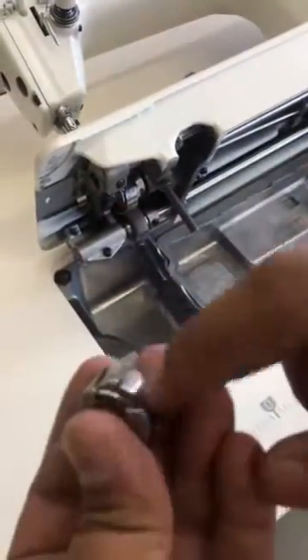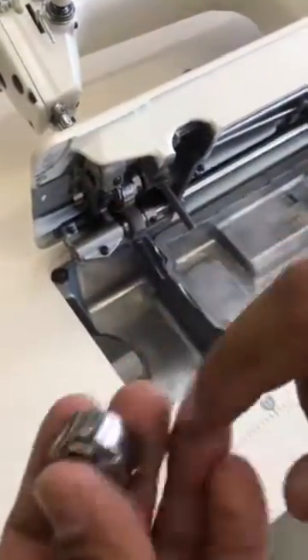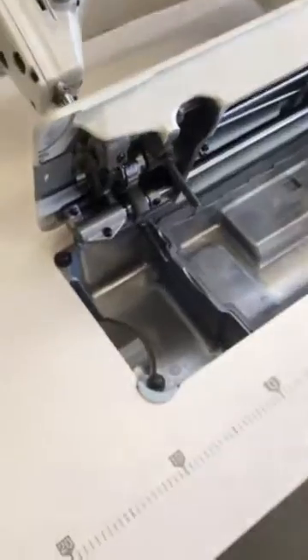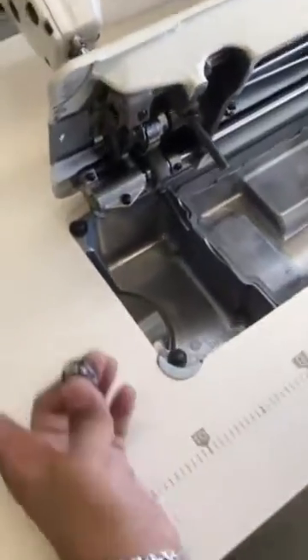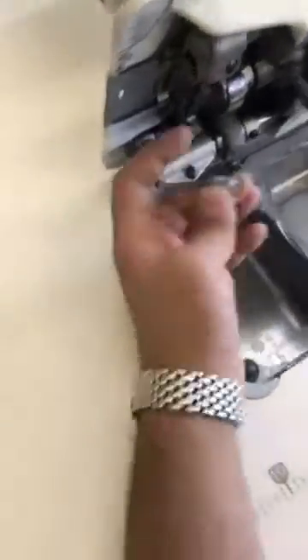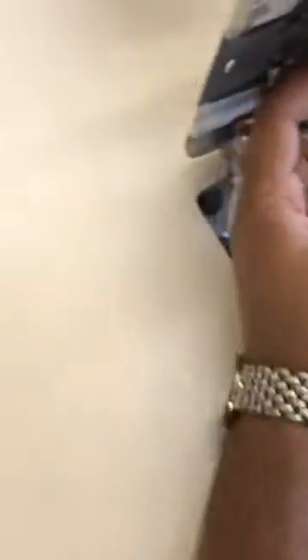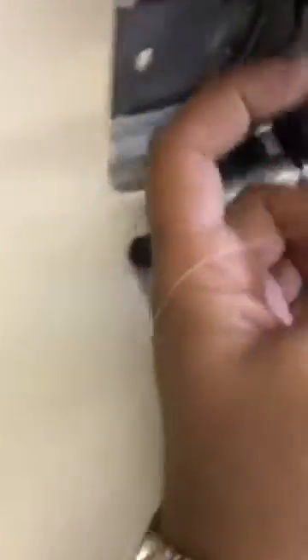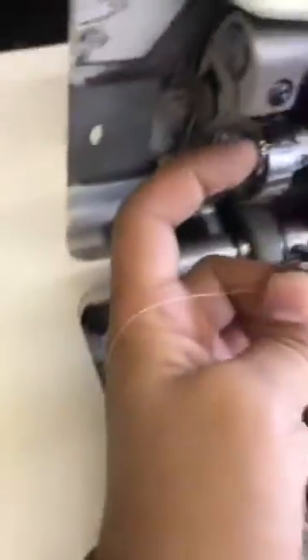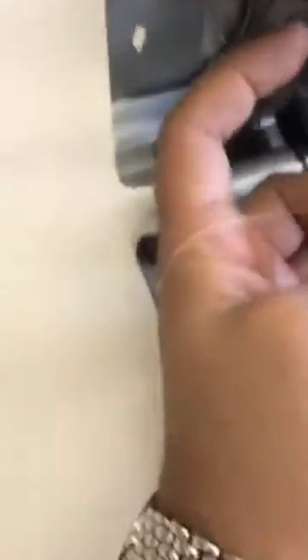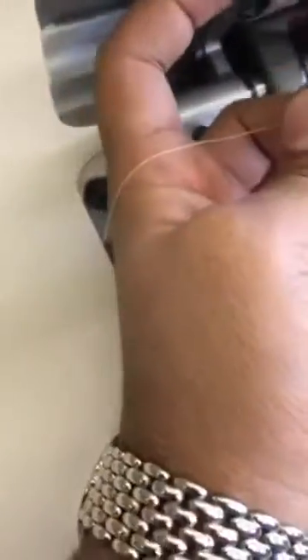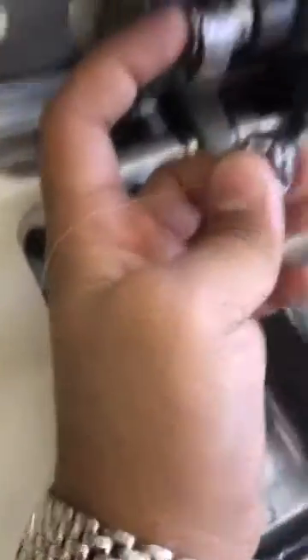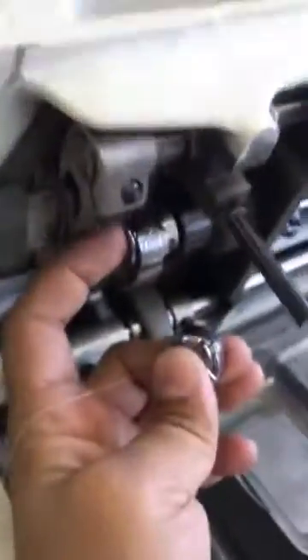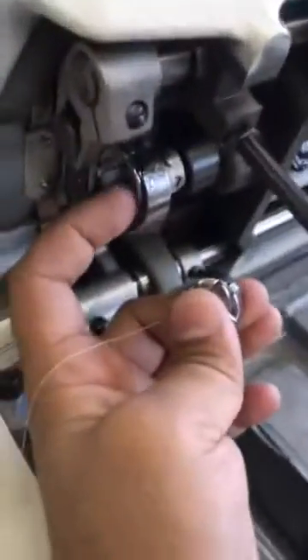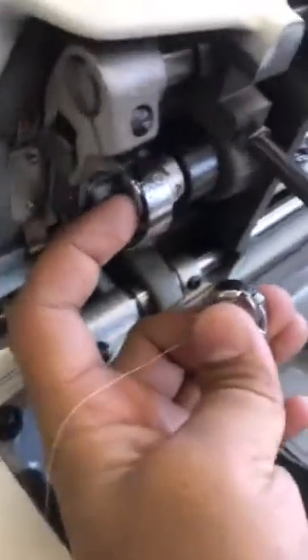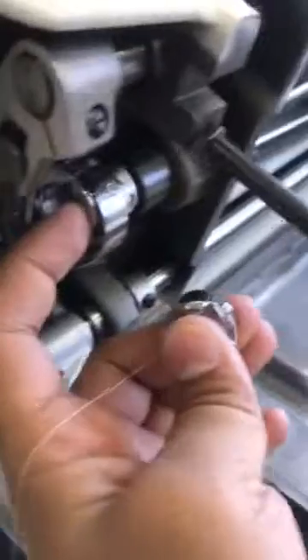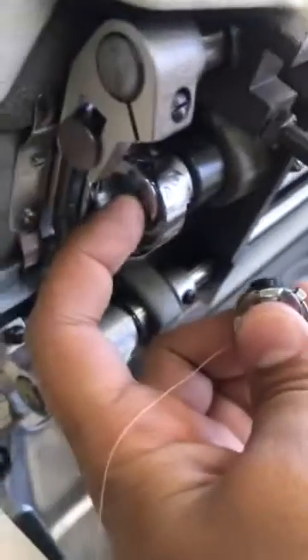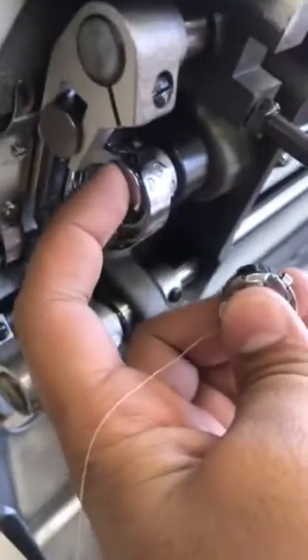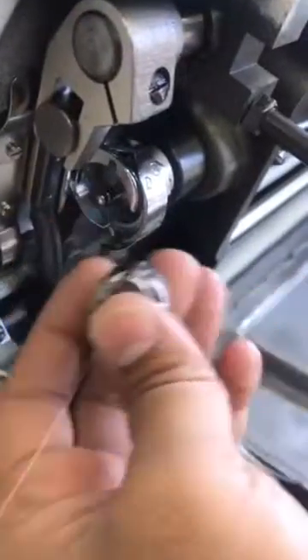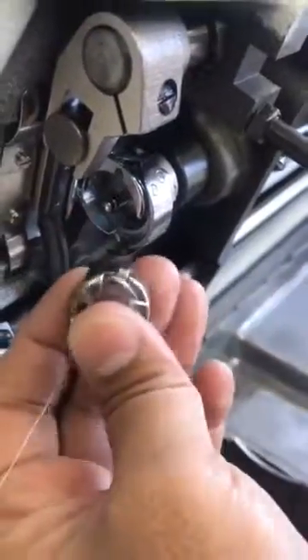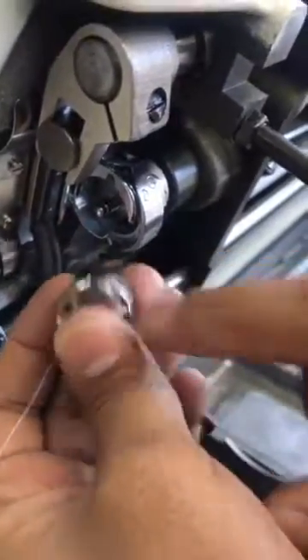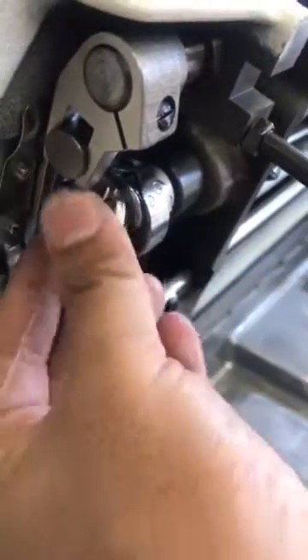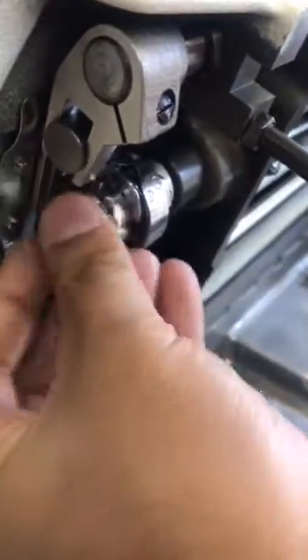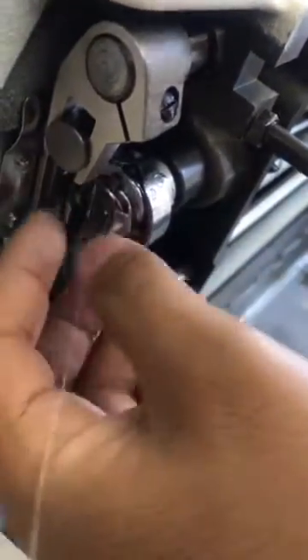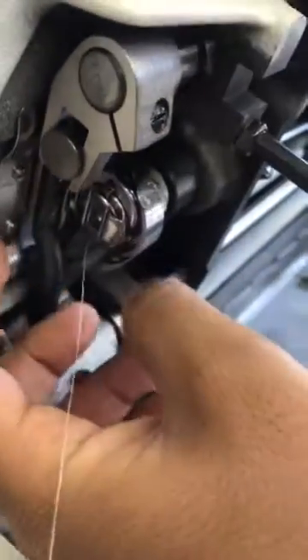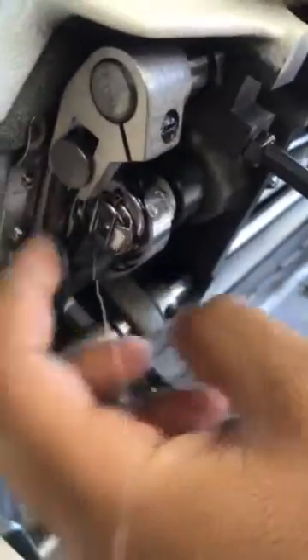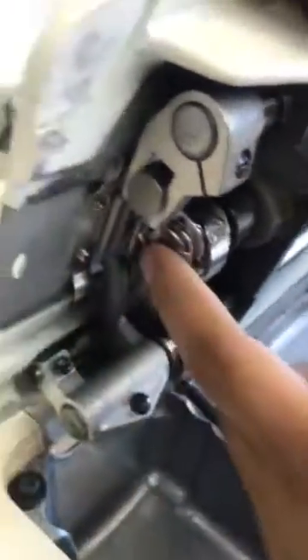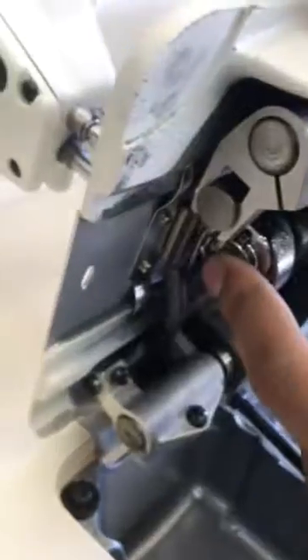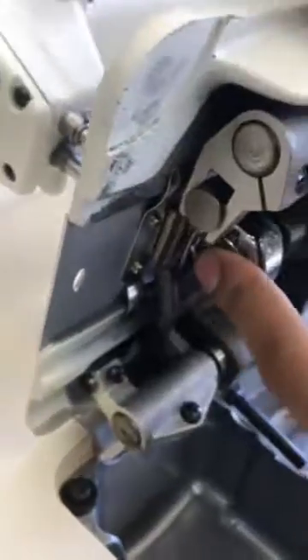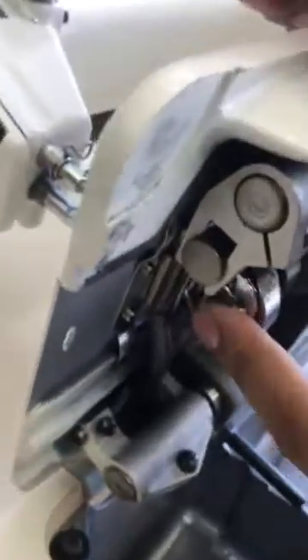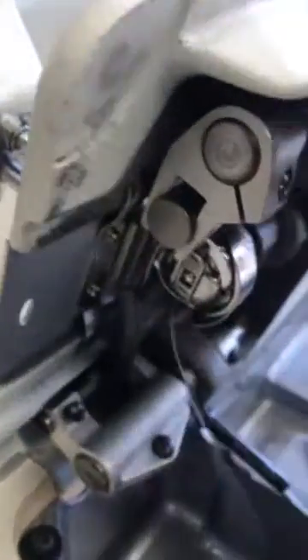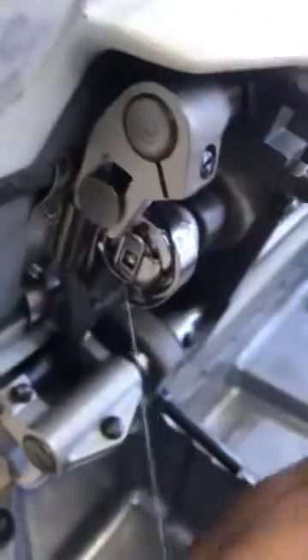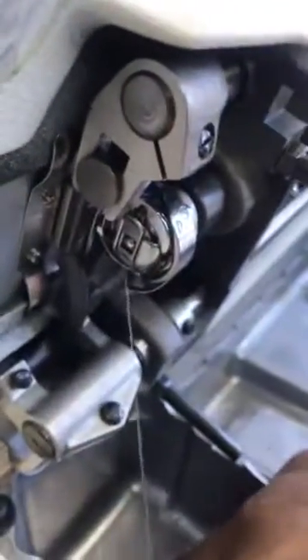This point here will come into the hook, just here. You see this point here on the hook? This piece will clip on. Your needle needs to be up in order for it to go in, then it will make a clicking sound.